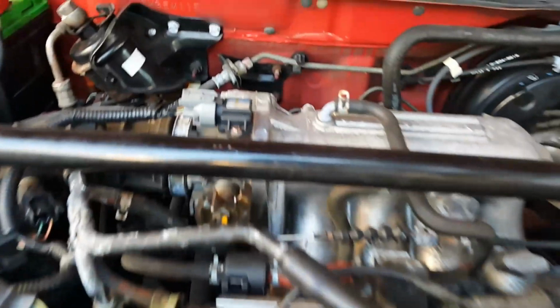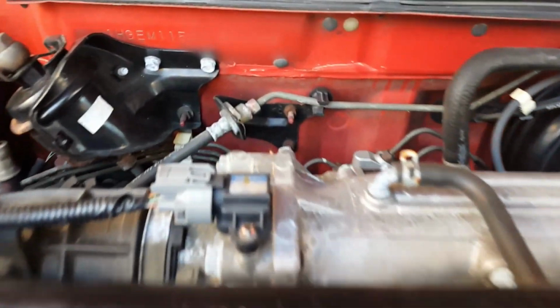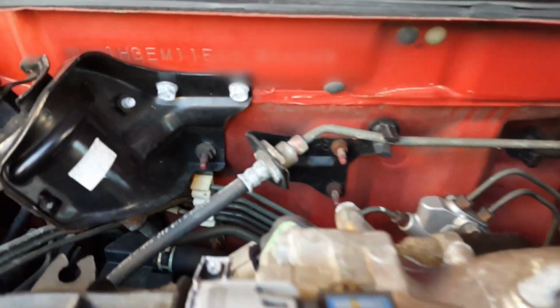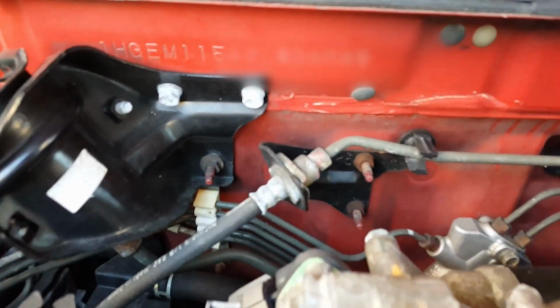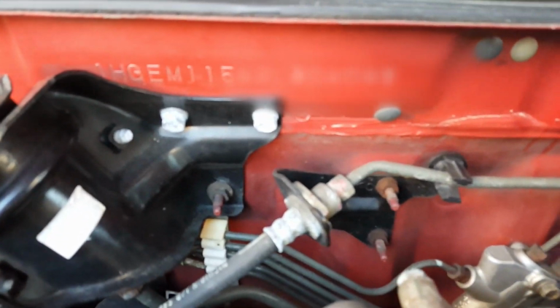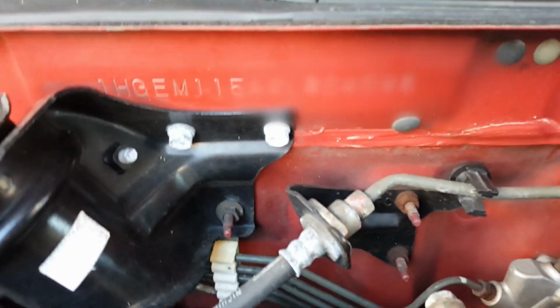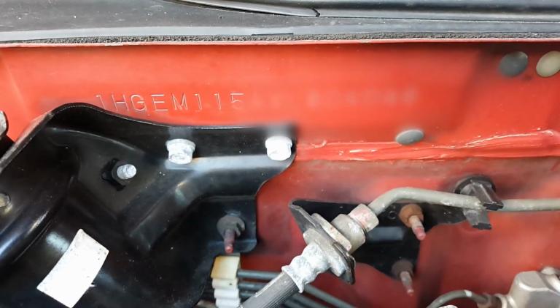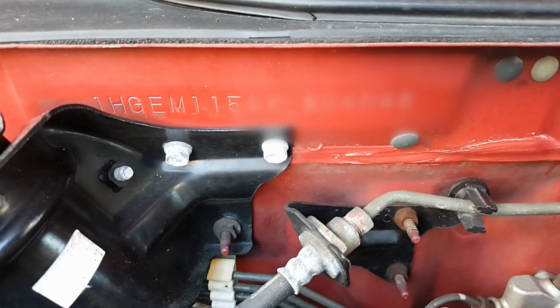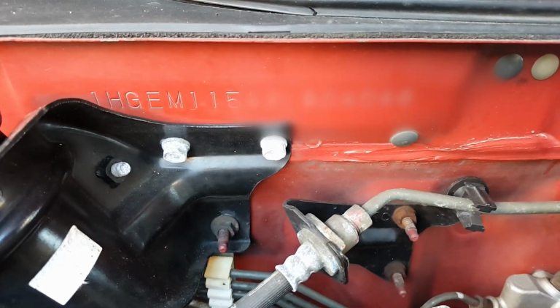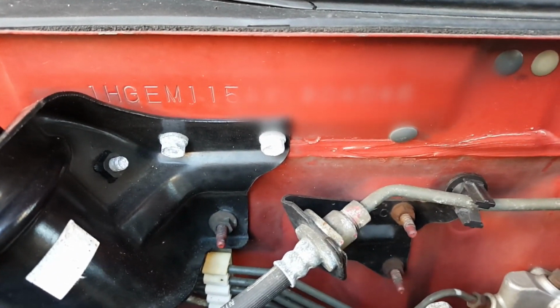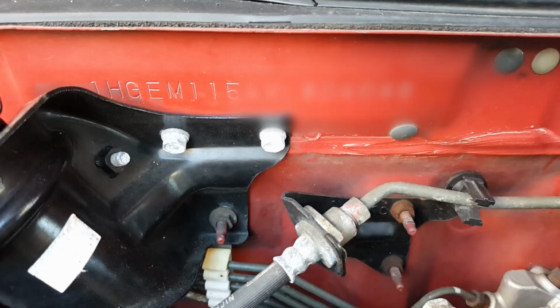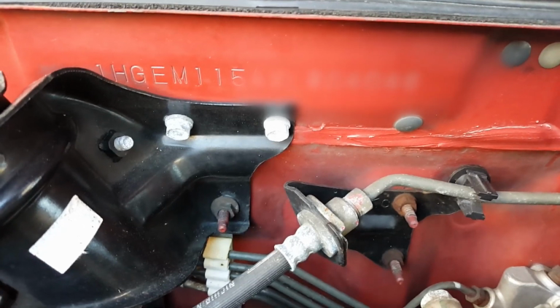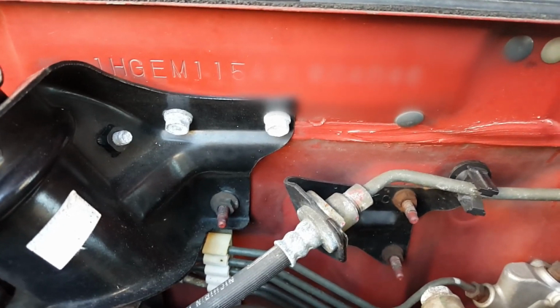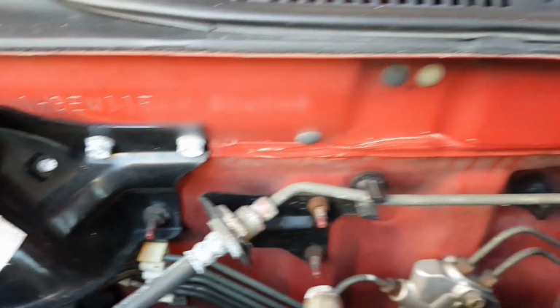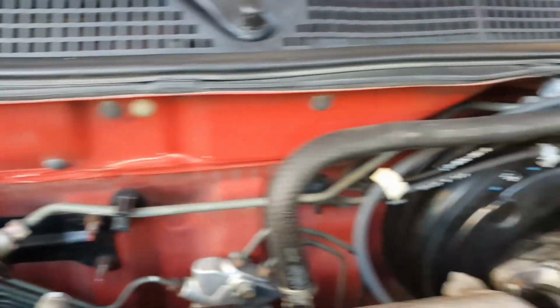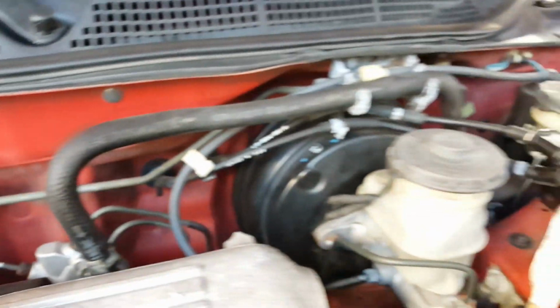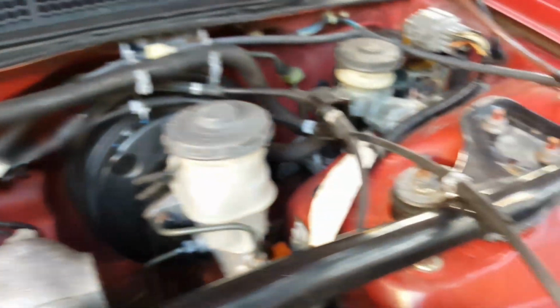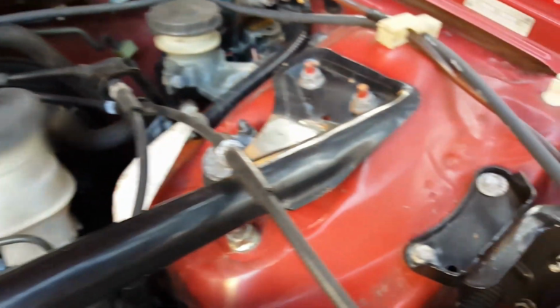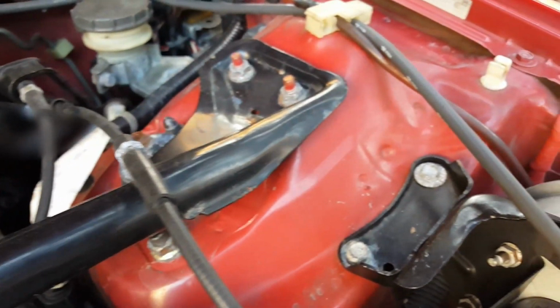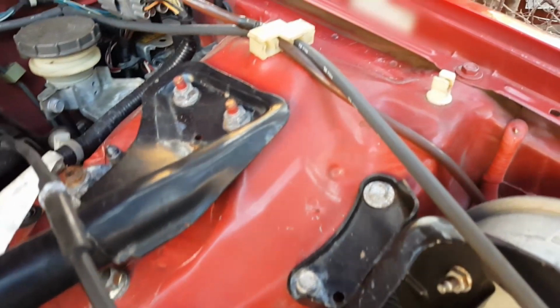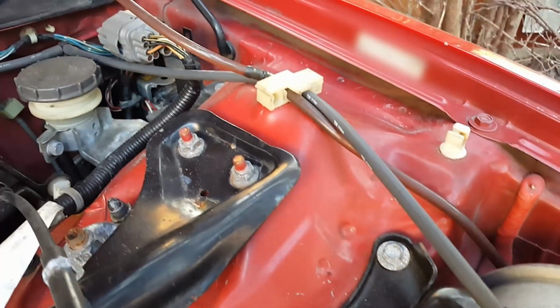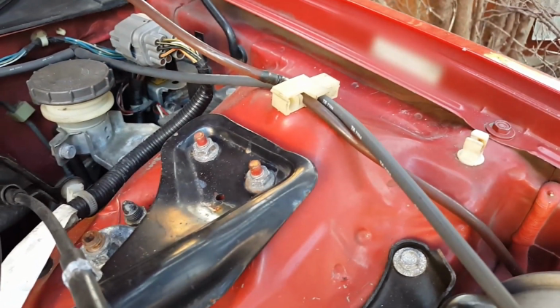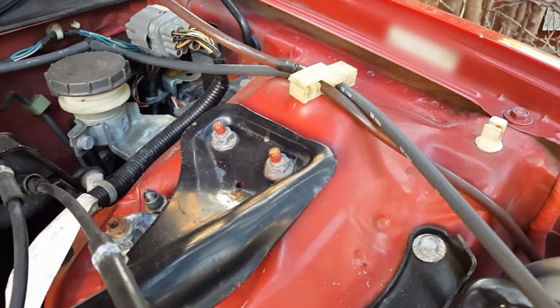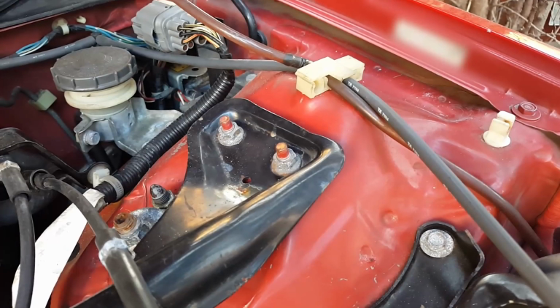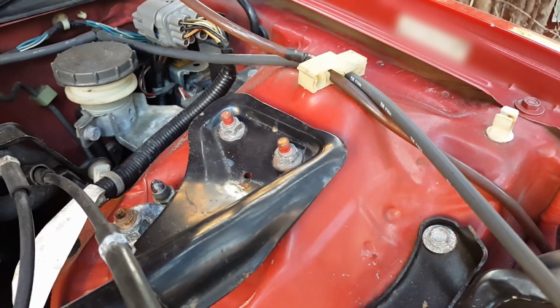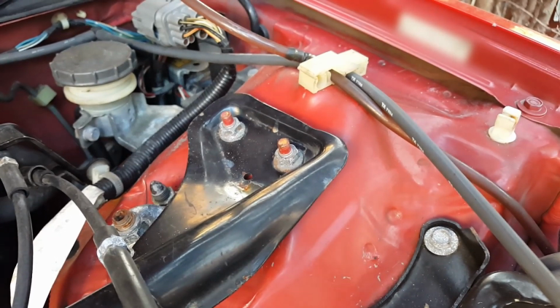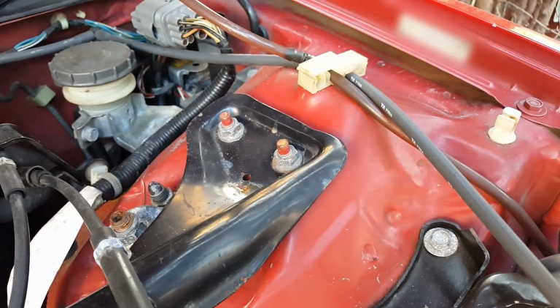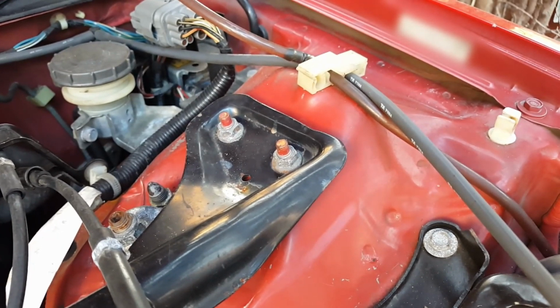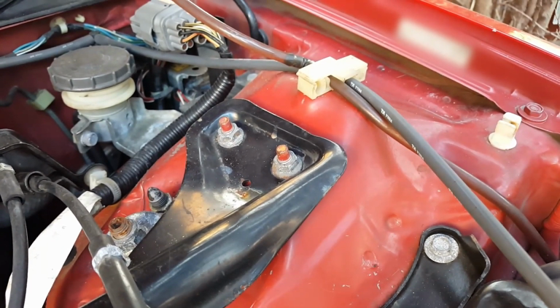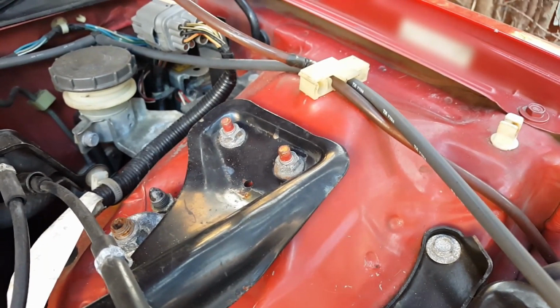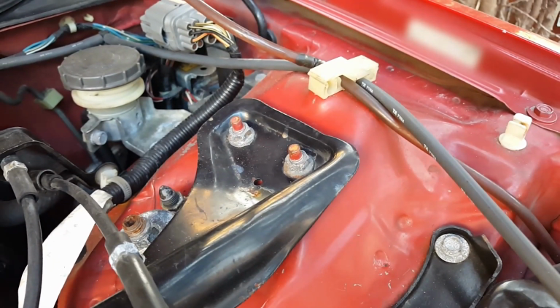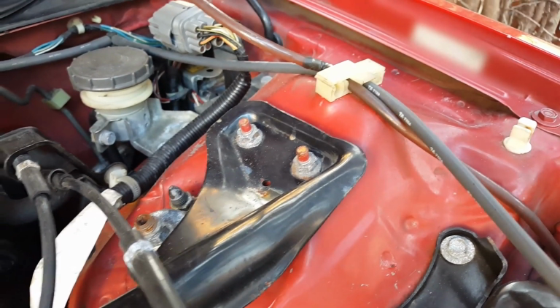Here's another one on the driver's side lower windshield, and in here is the stamped VIN on the firewall.